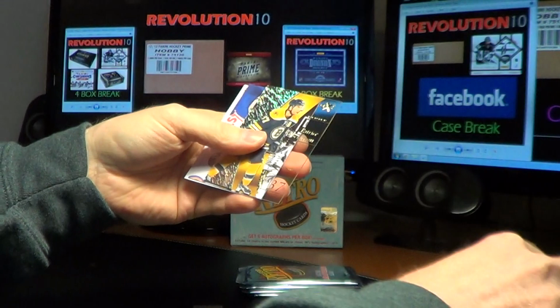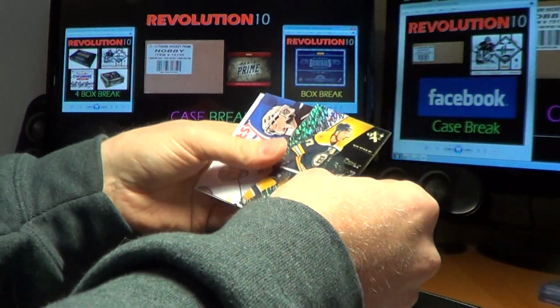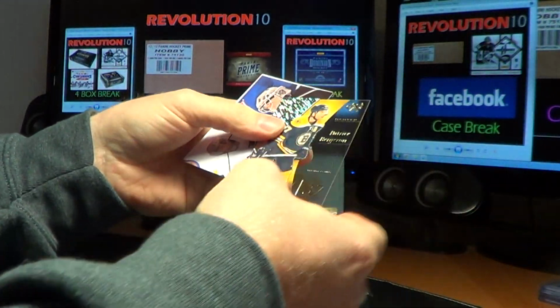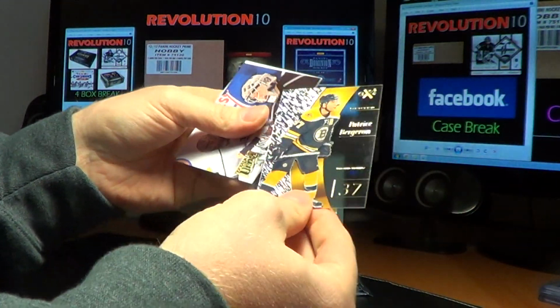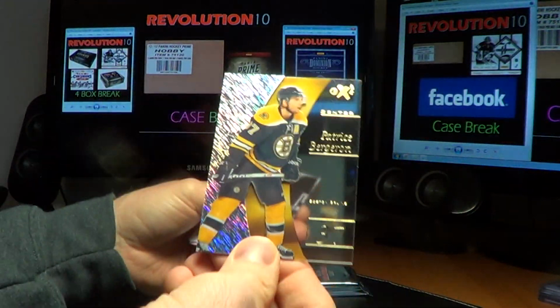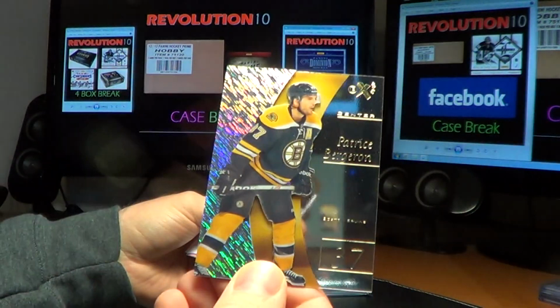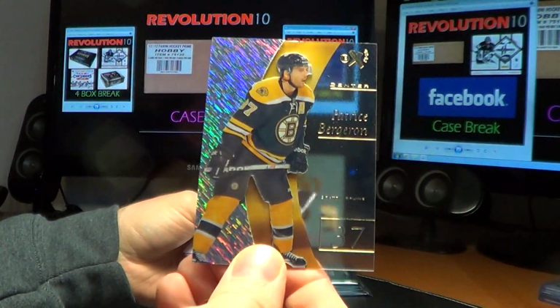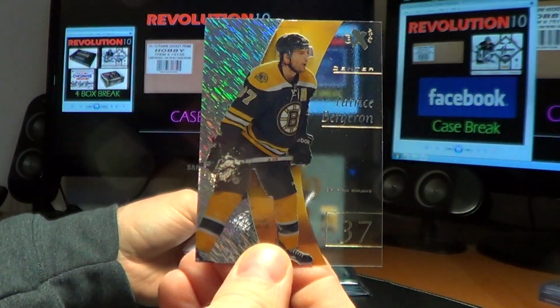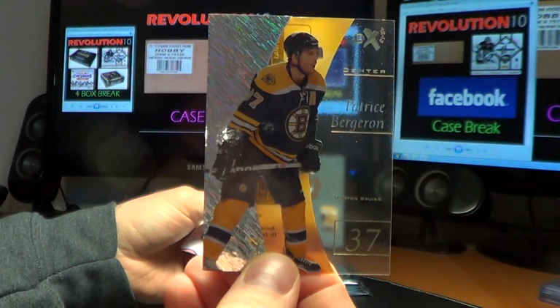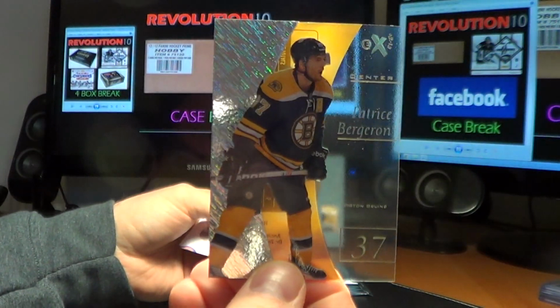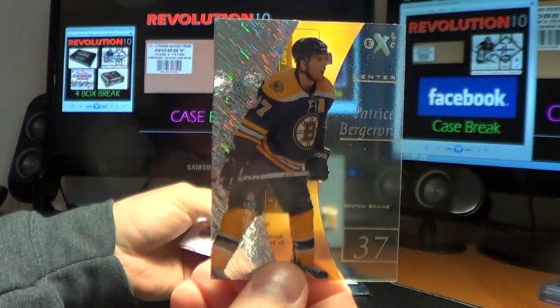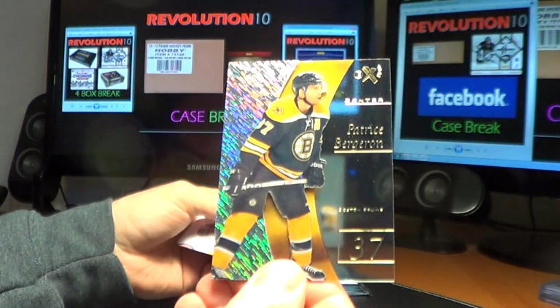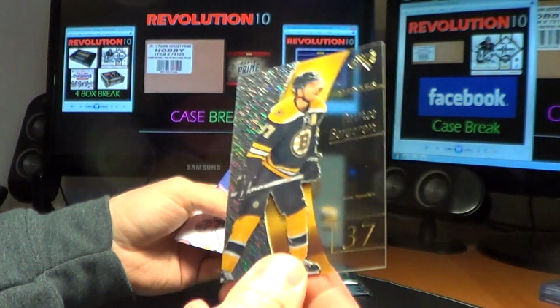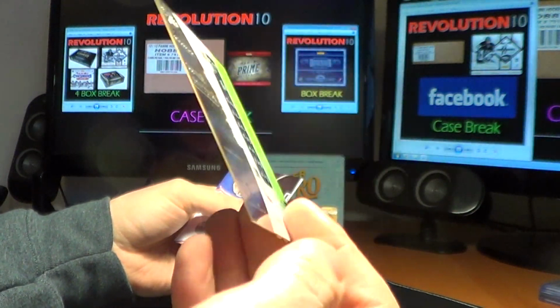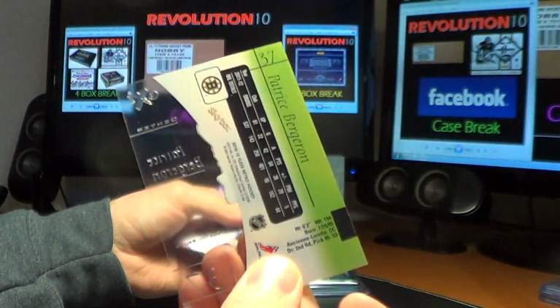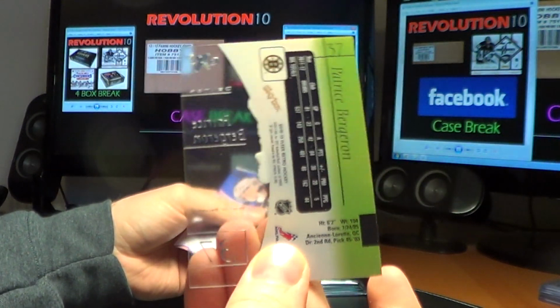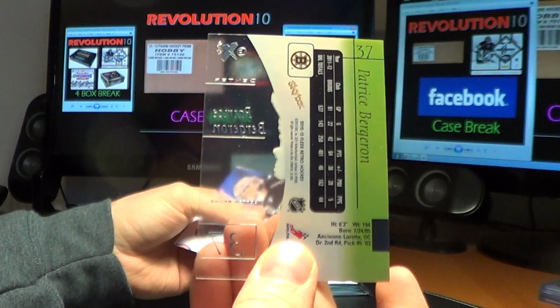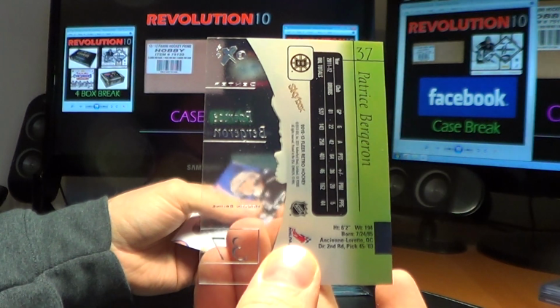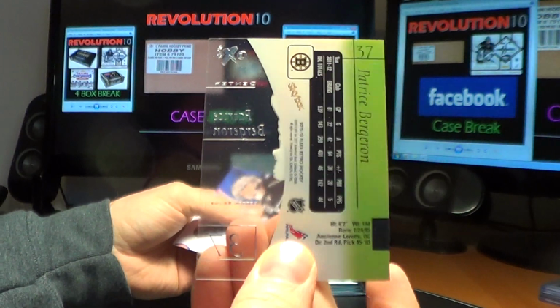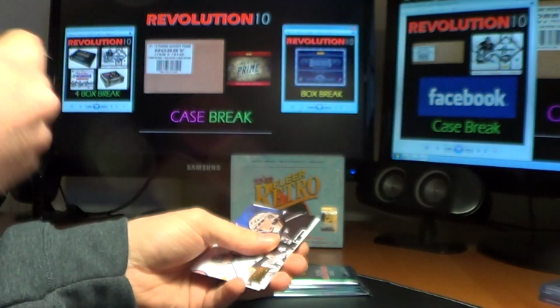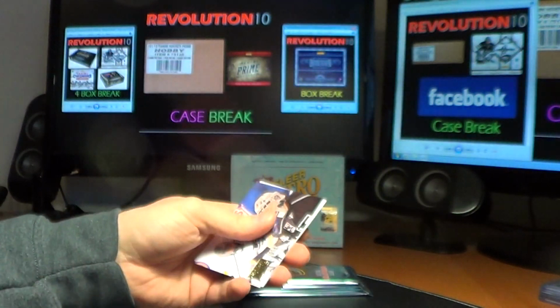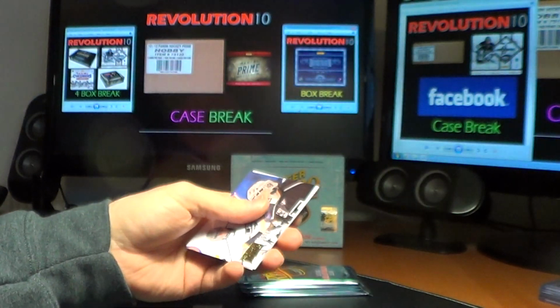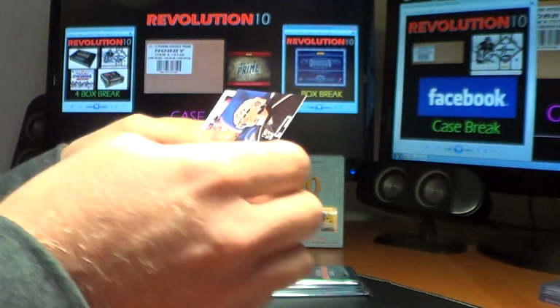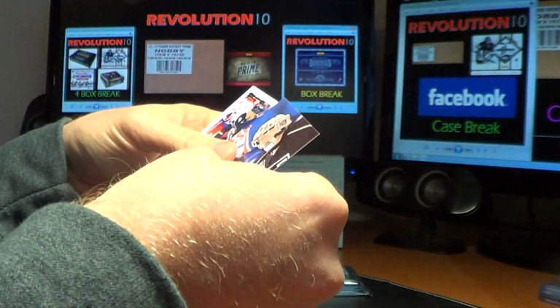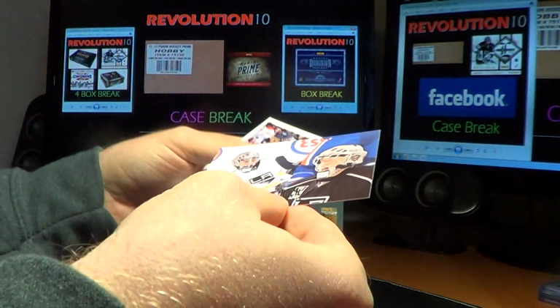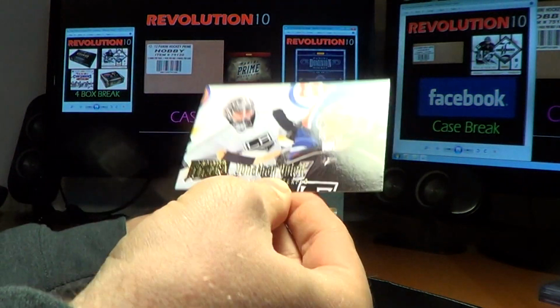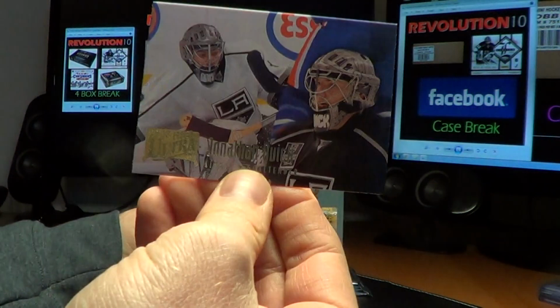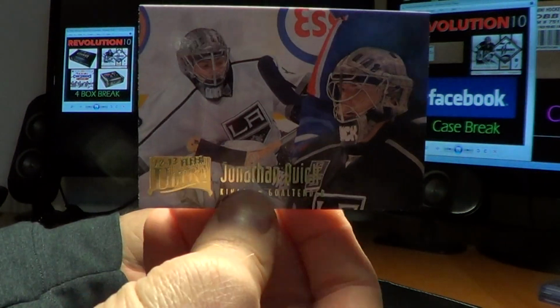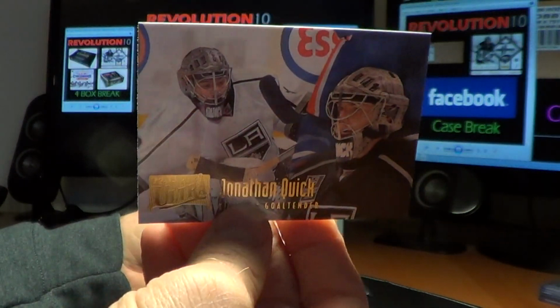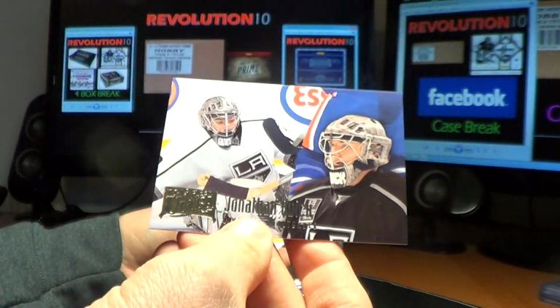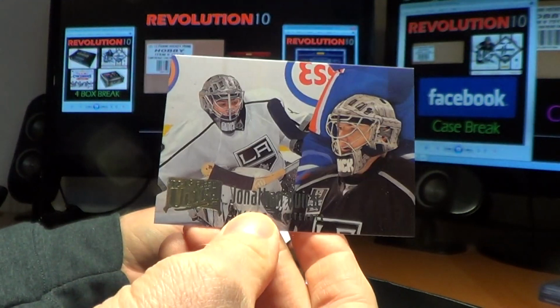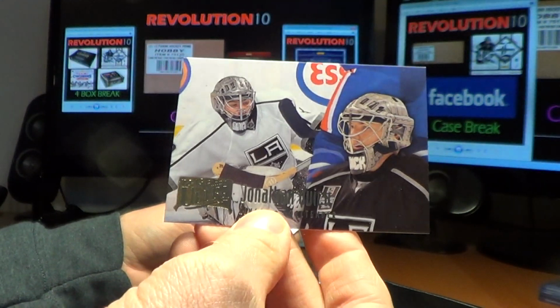For the Bruins, an EX hit of Patrice Bergeron. Bruins are getting some good cards. And Jonathan Quick for the Kings.